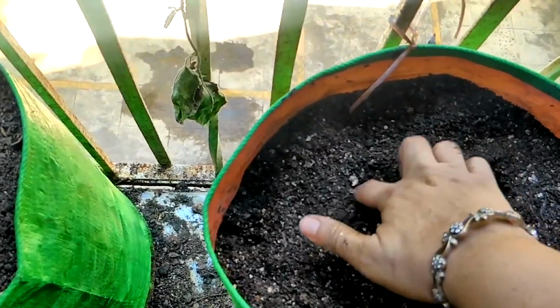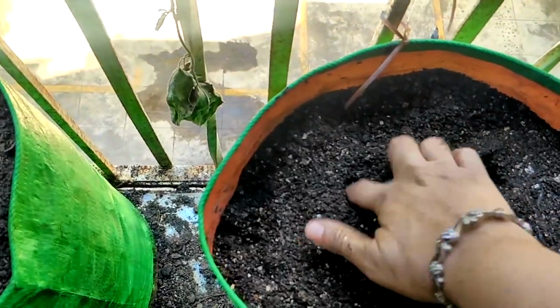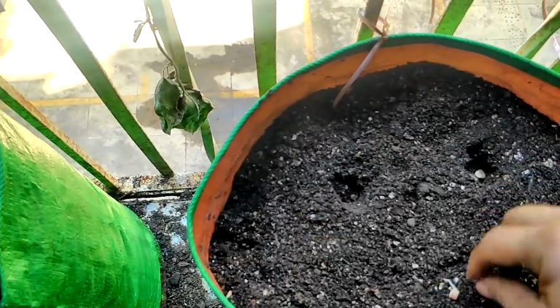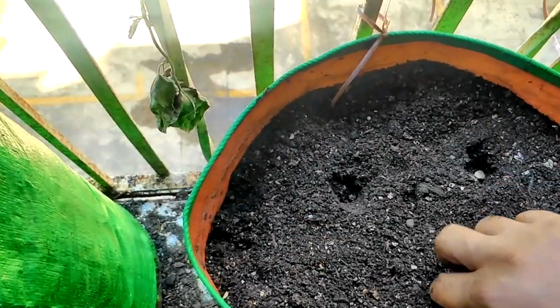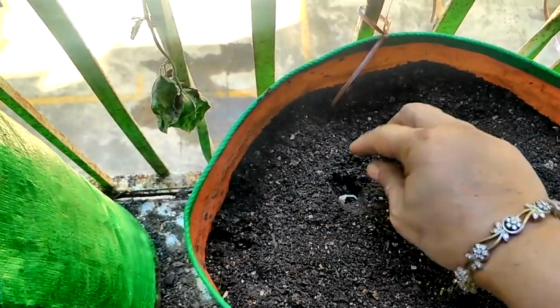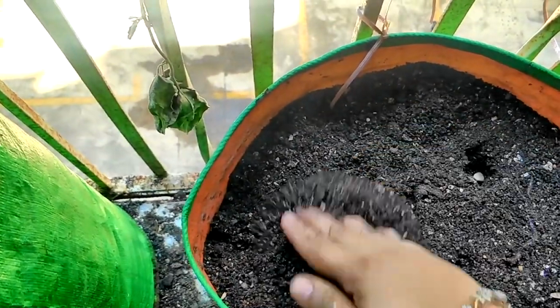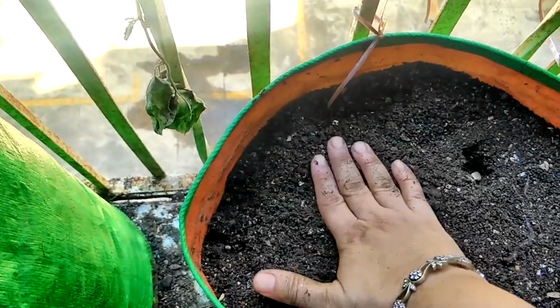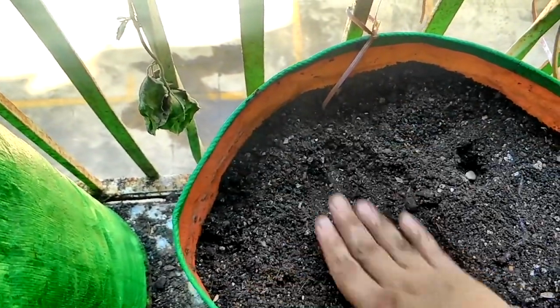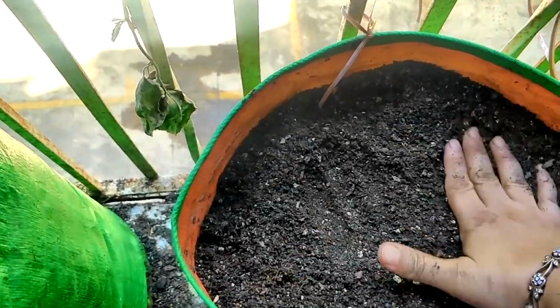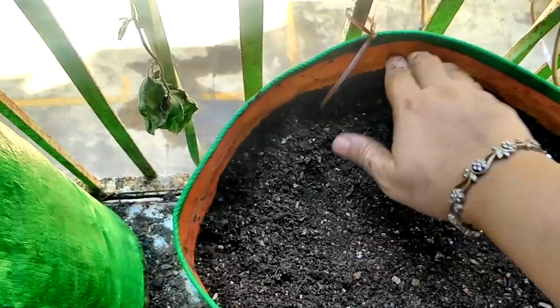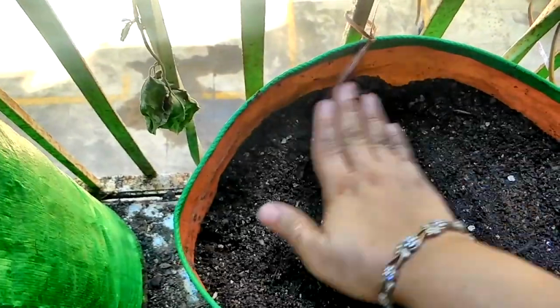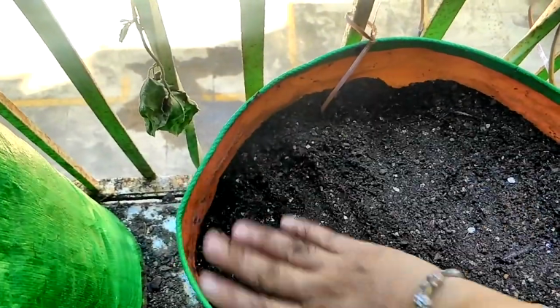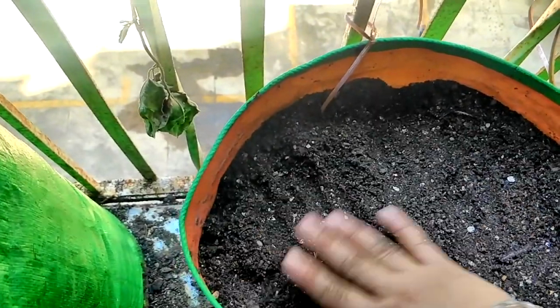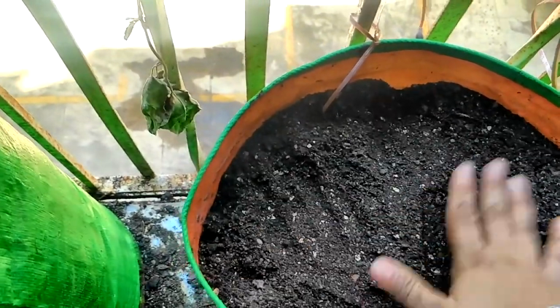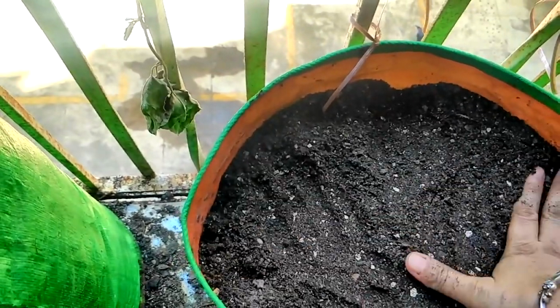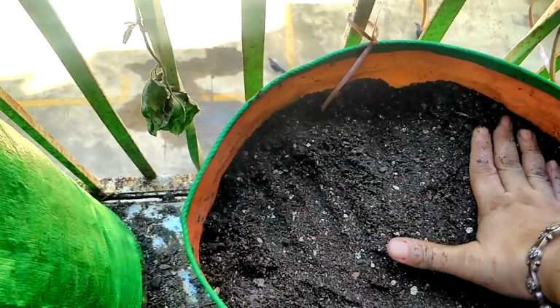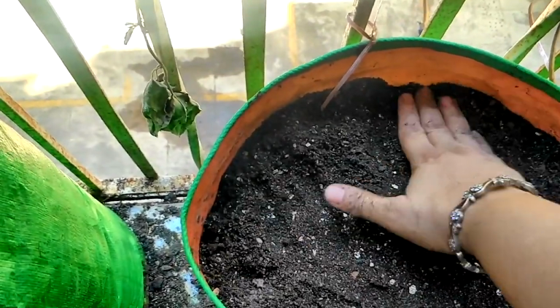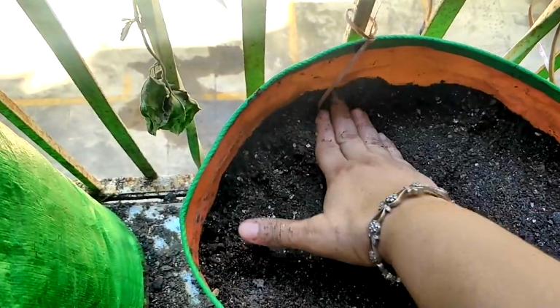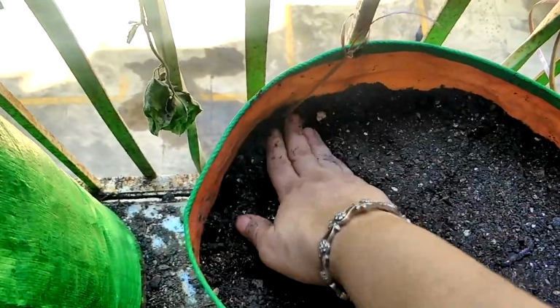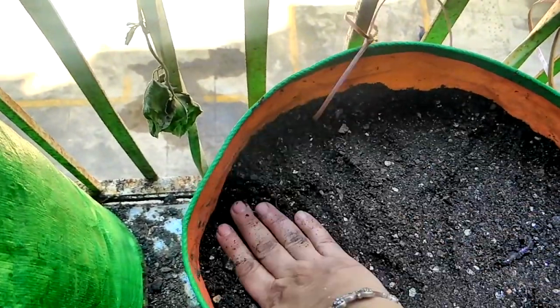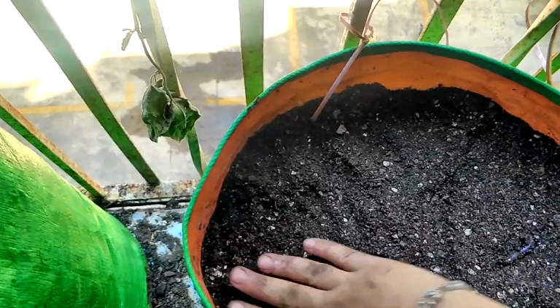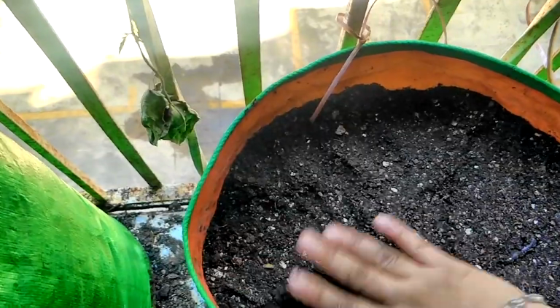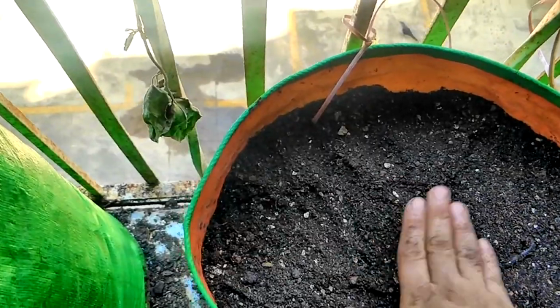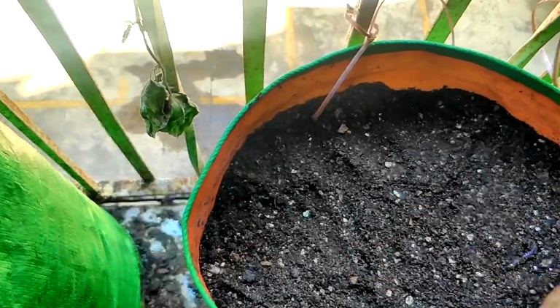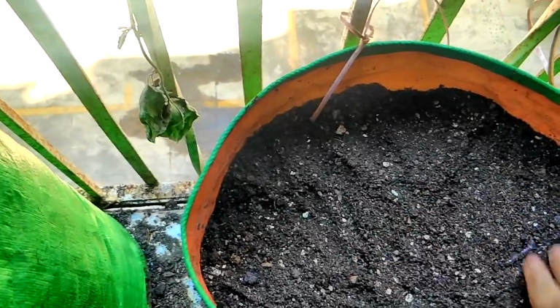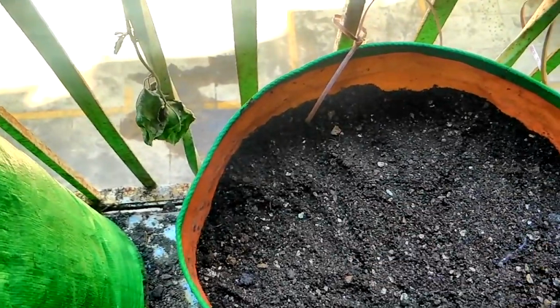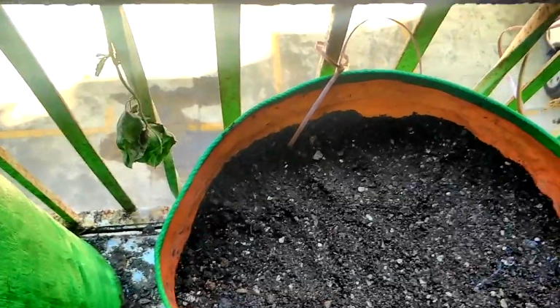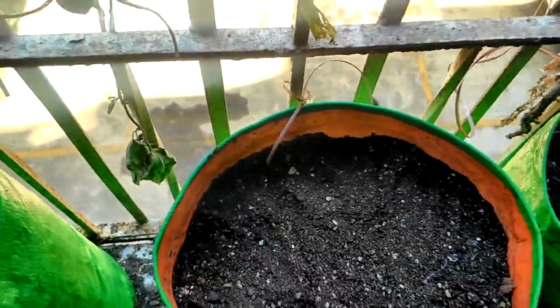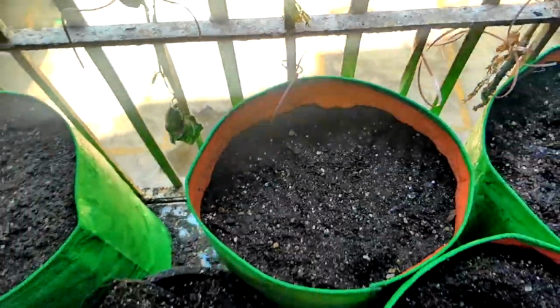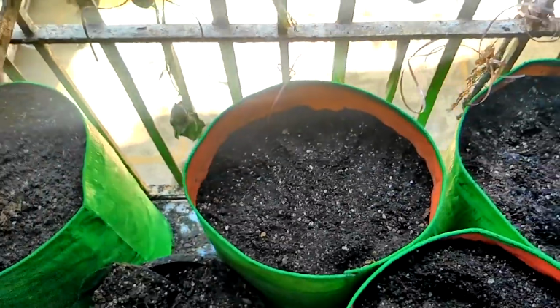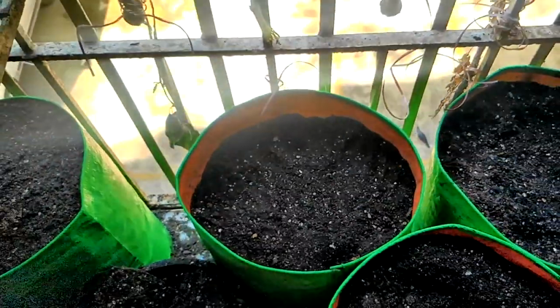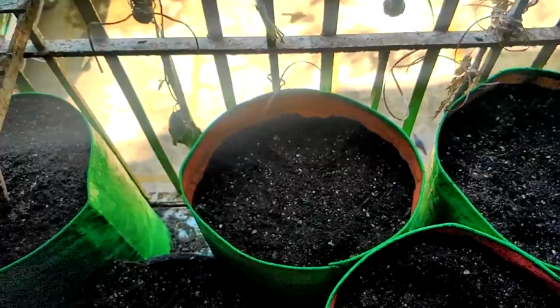Press the seeds down nicely, because the potting mix is fluffy — if you leave air pockets the seeds will not germinate nicely. And the final thing is to water it.